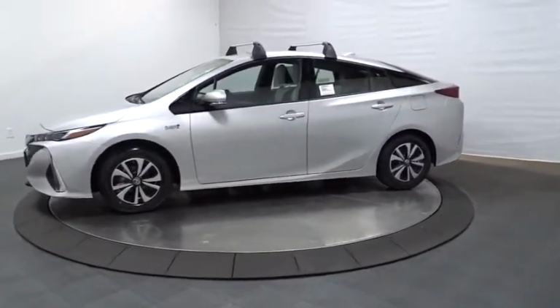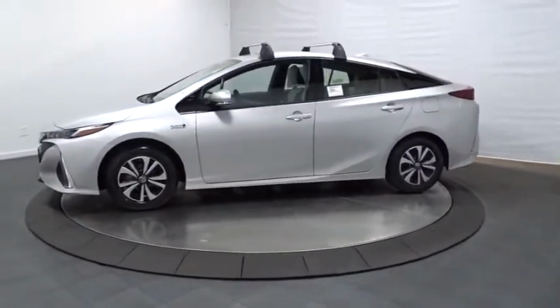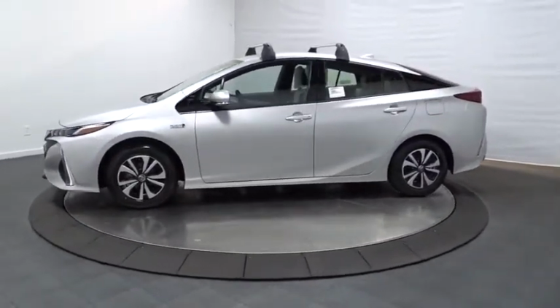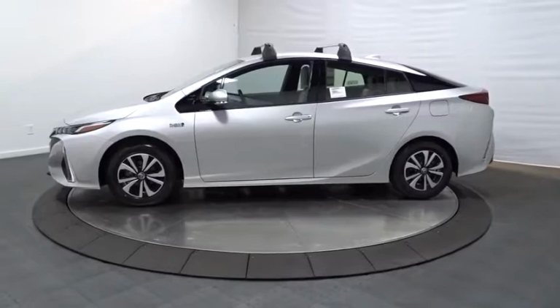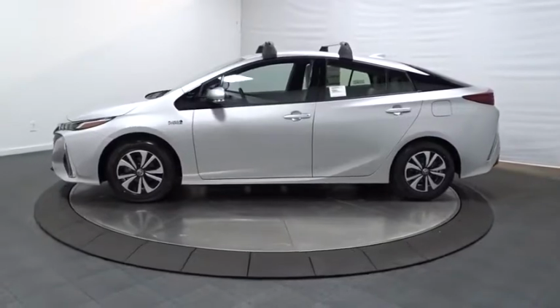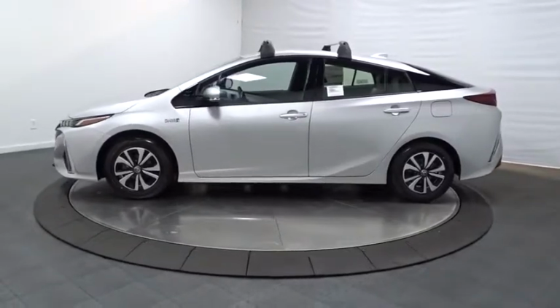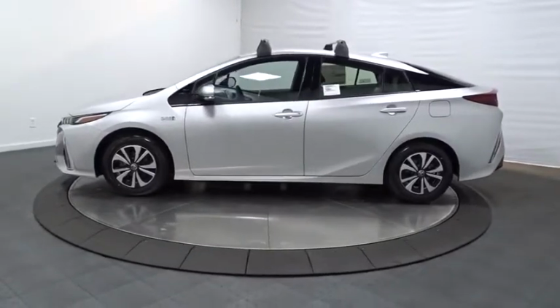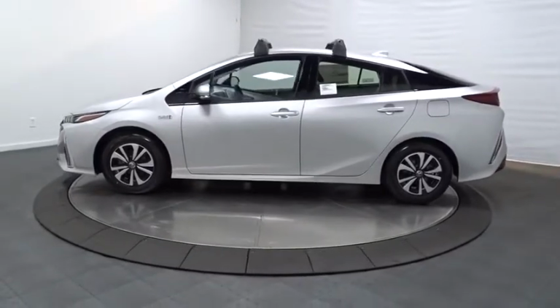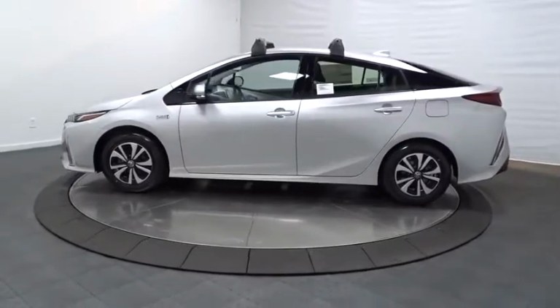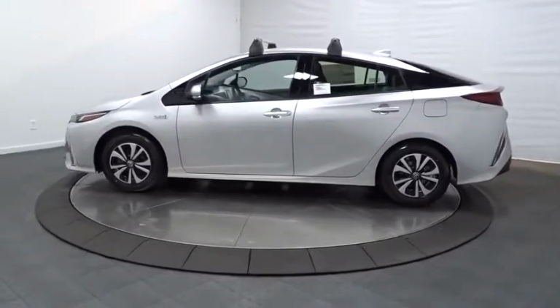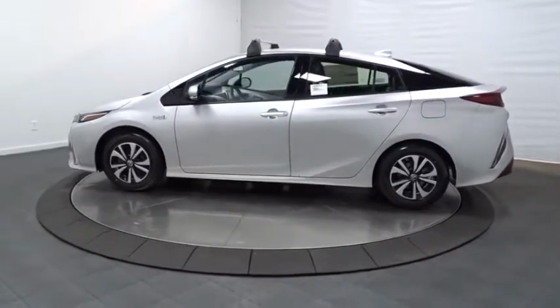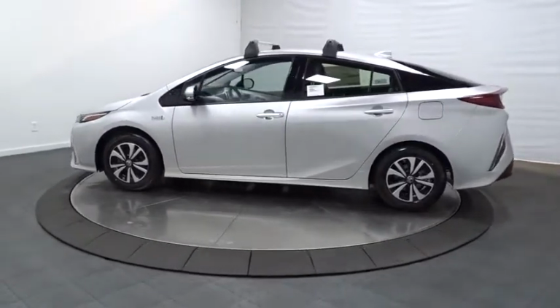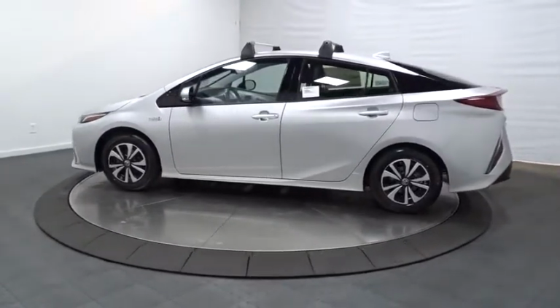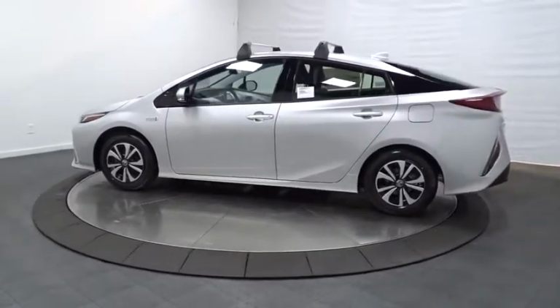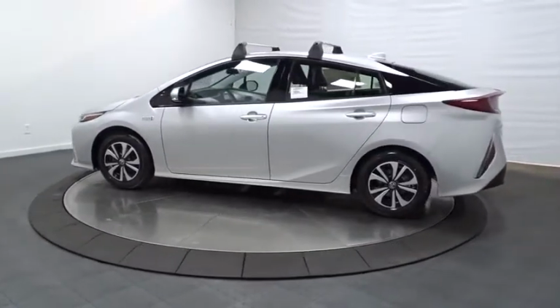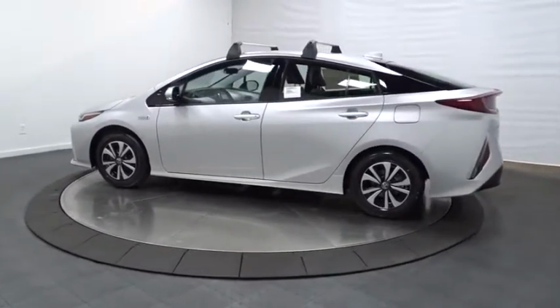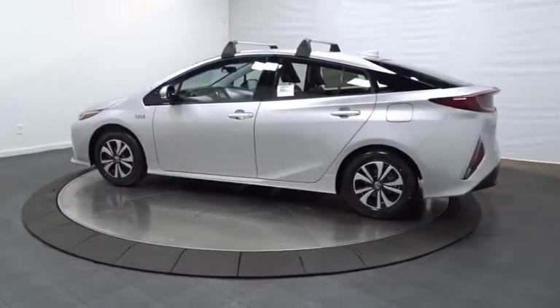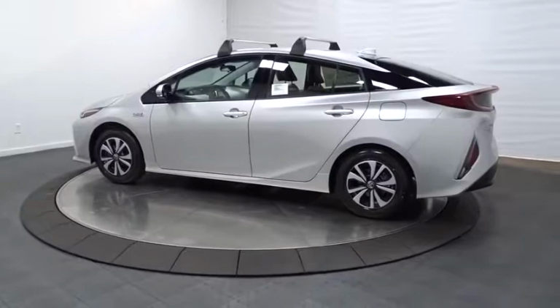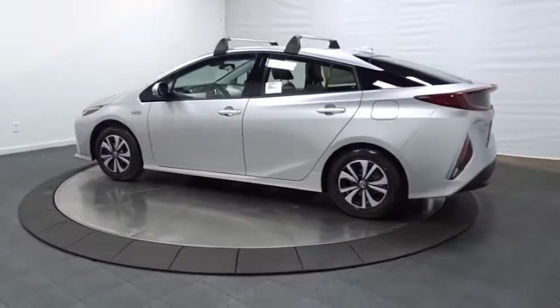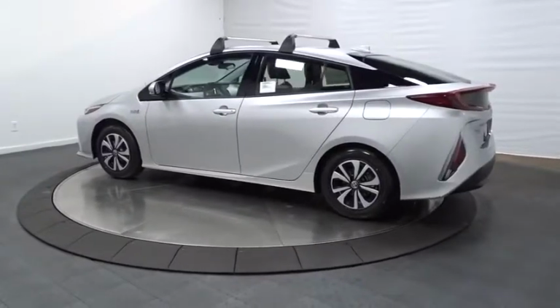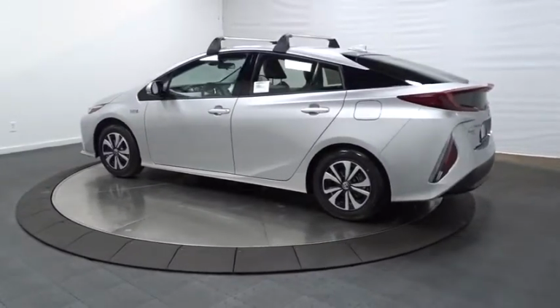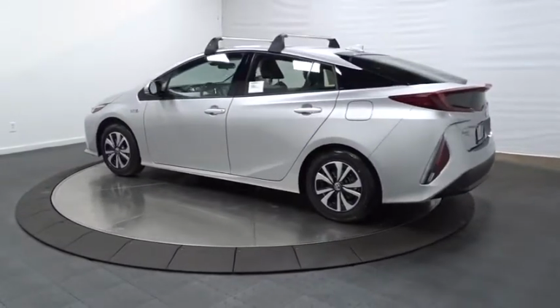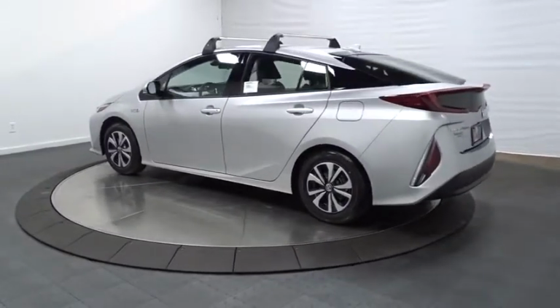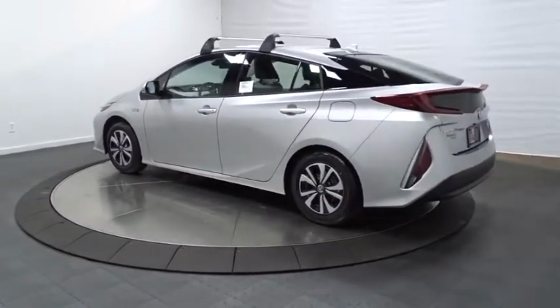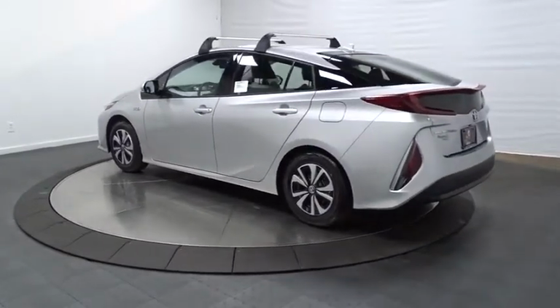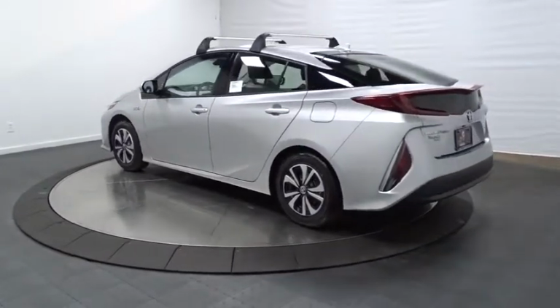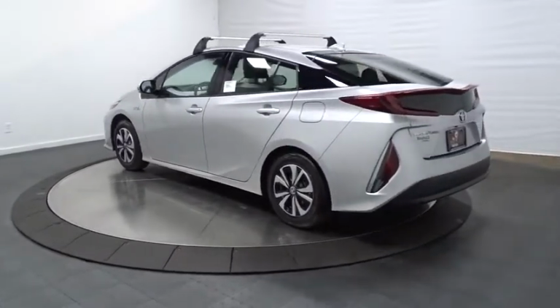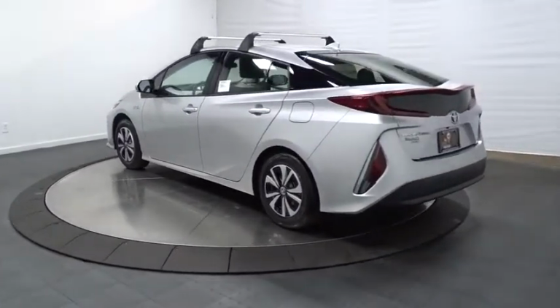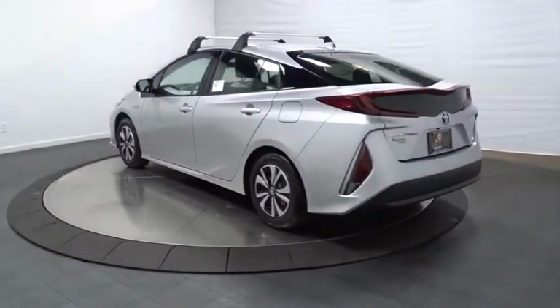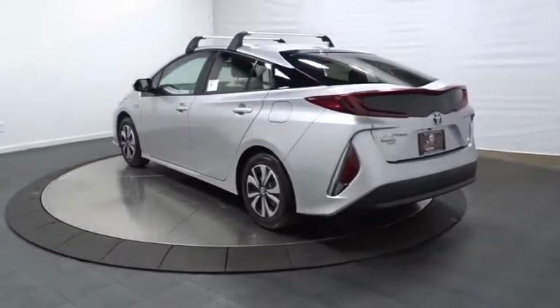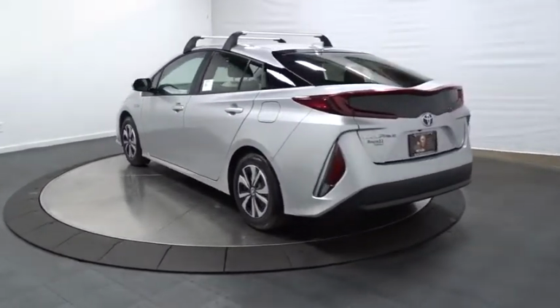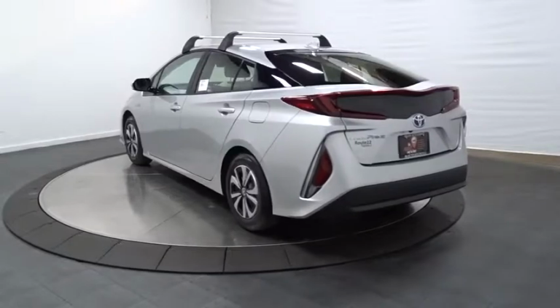A comfortable ride, solid handling, and a plethora of technology features are all items you'll experience when you get behind the wheel of the Prius Prime. This vehicle has less than 100 miles.